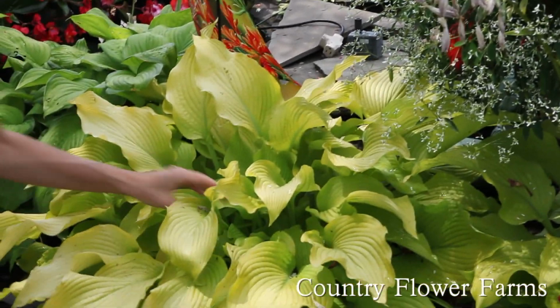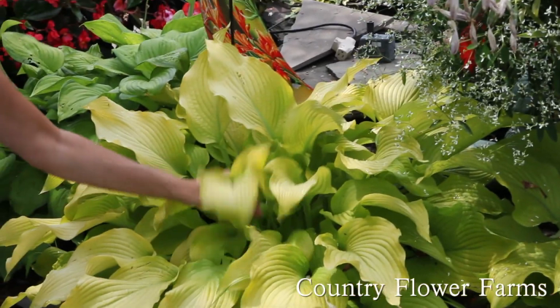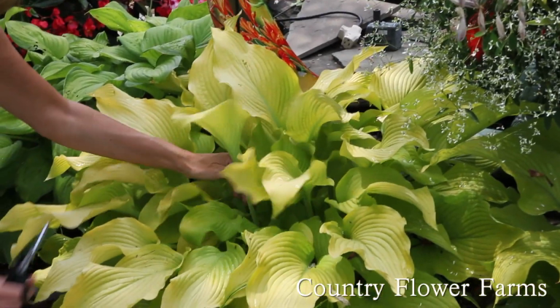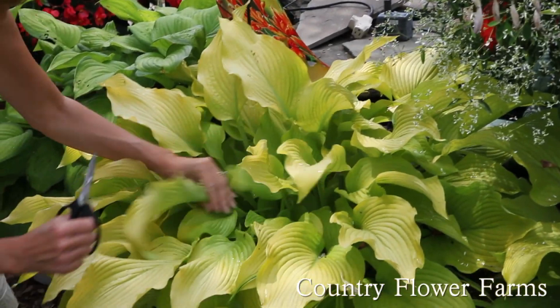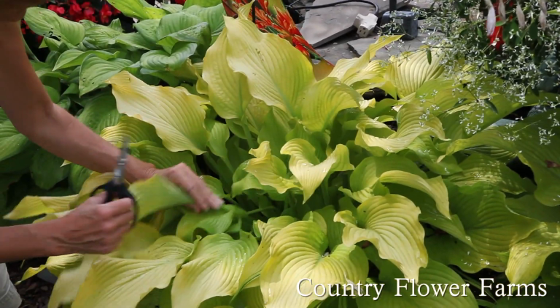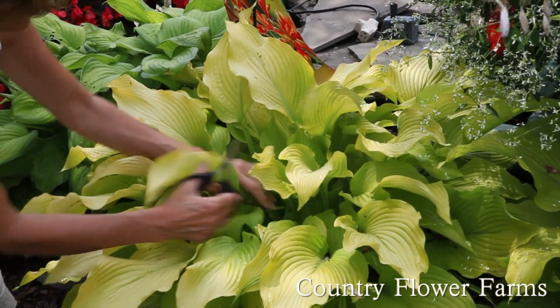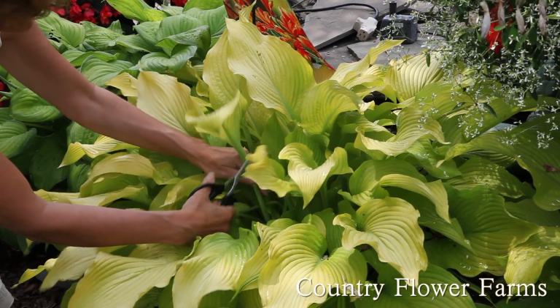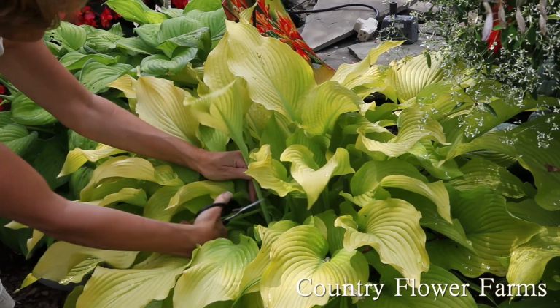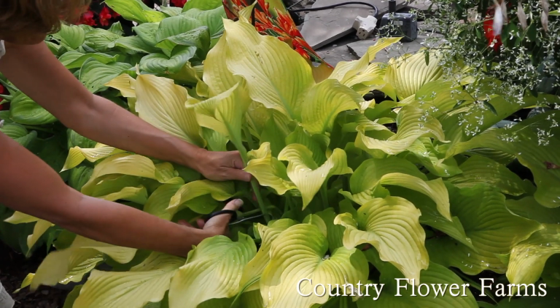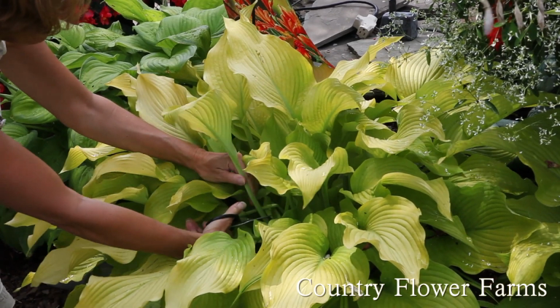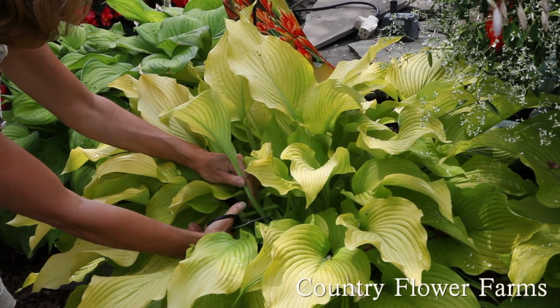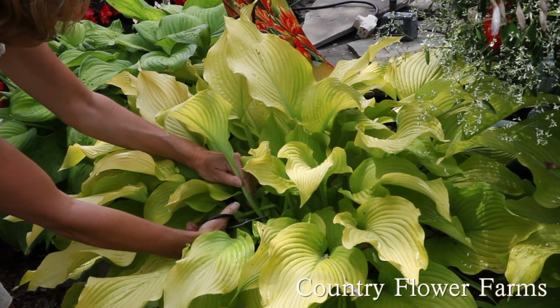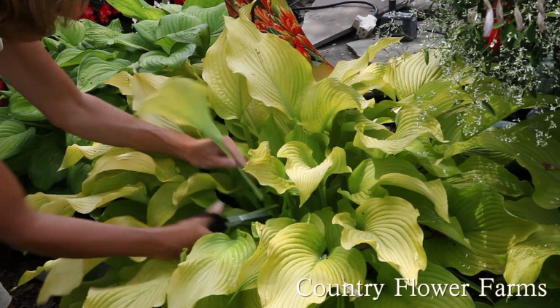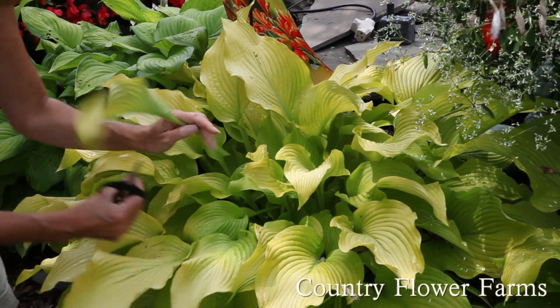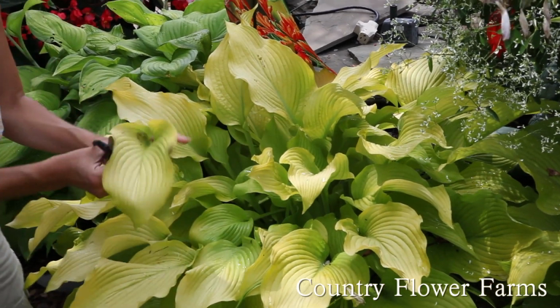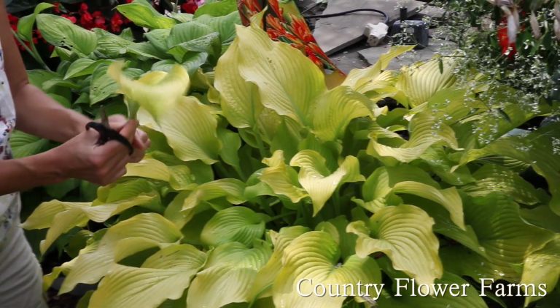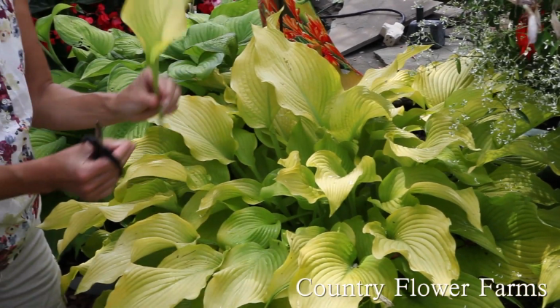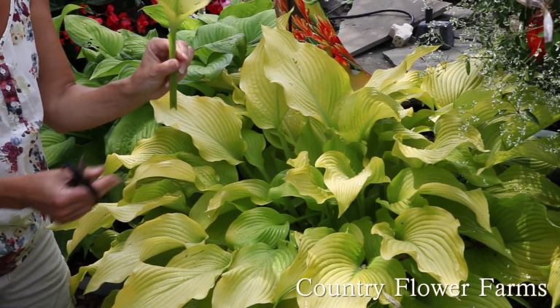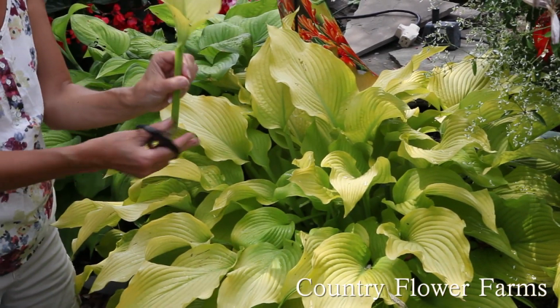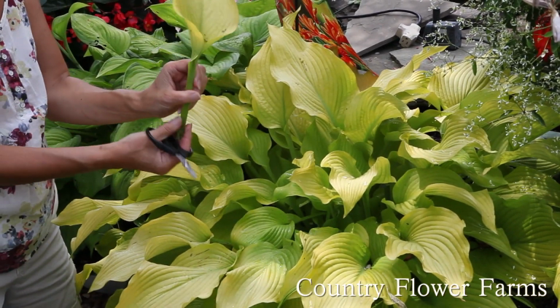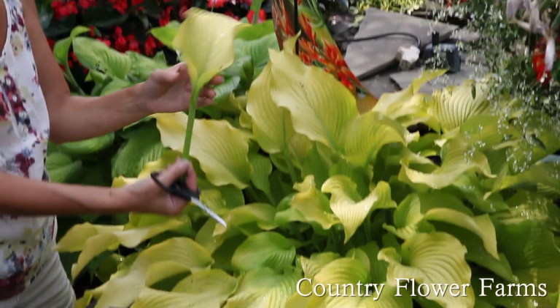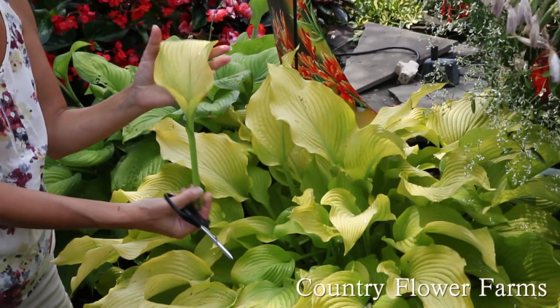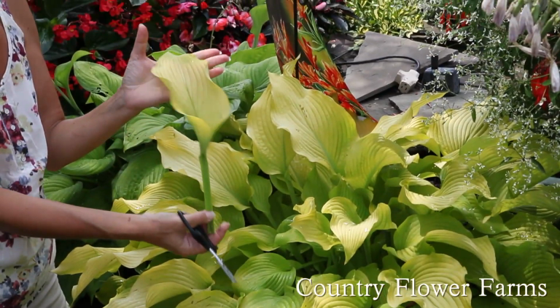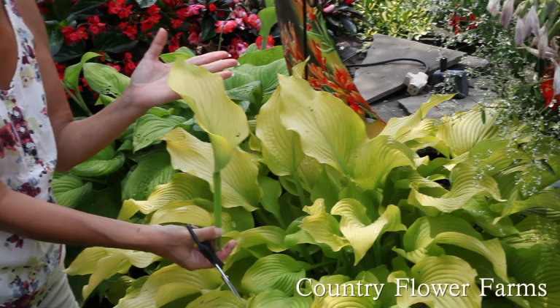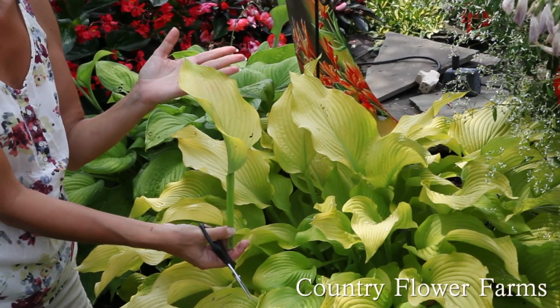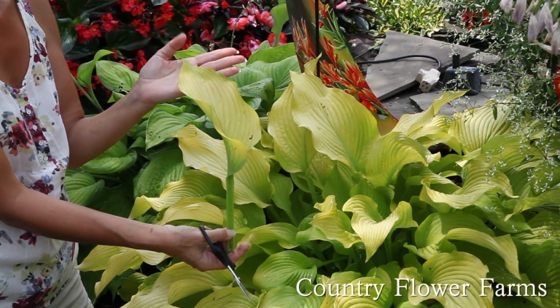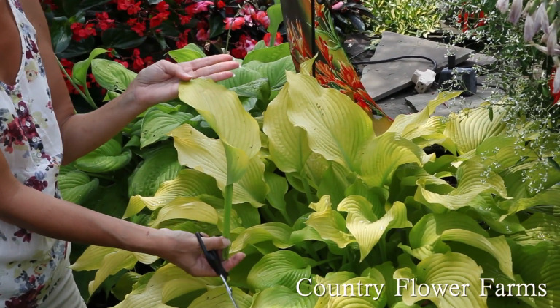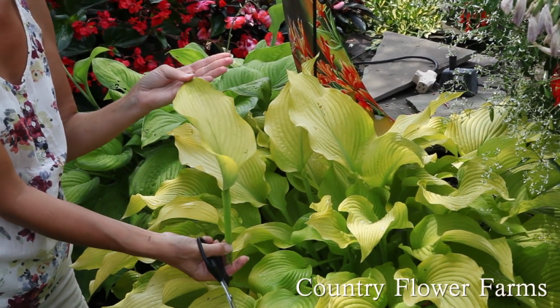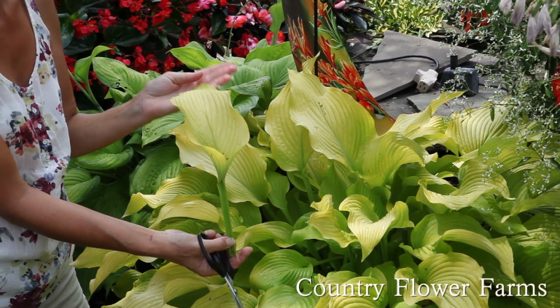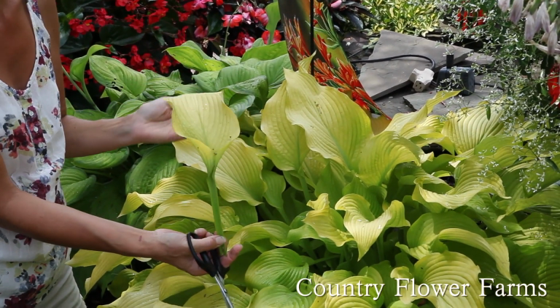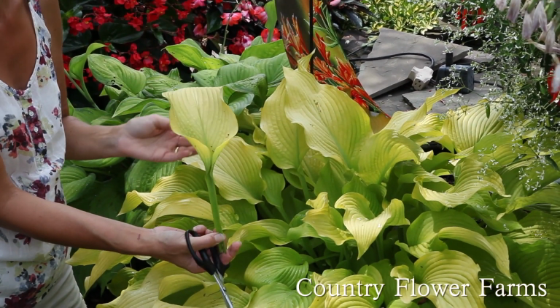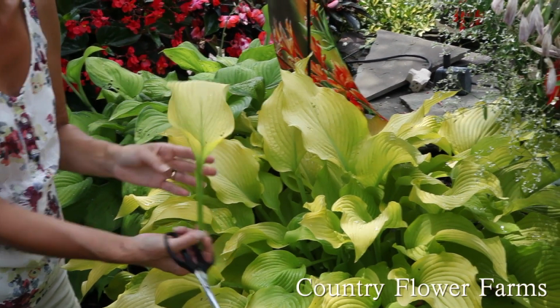Also, one thing I wanted to show you is I'm going to cut one leaf off, because you can add these leaves to your flower arrangements and they actually look beautiful in vases.